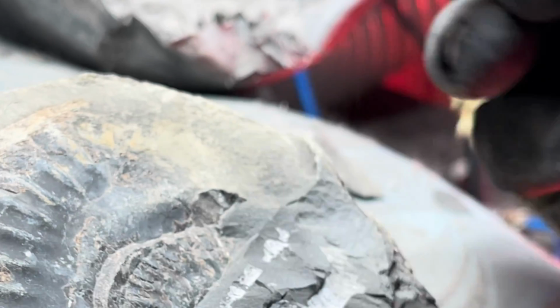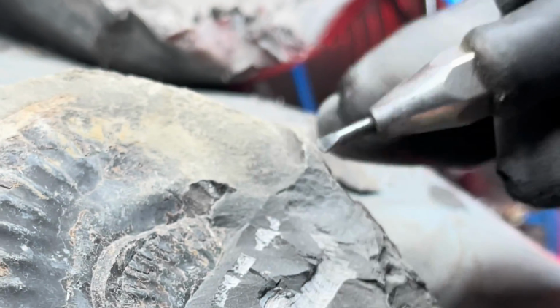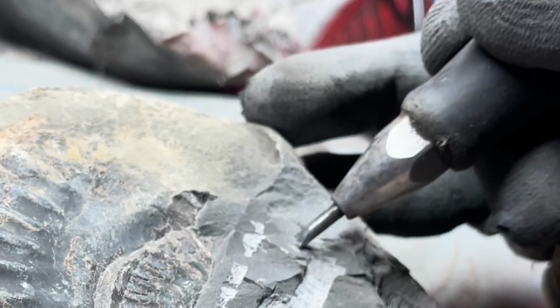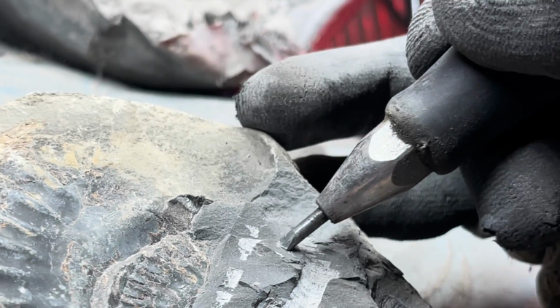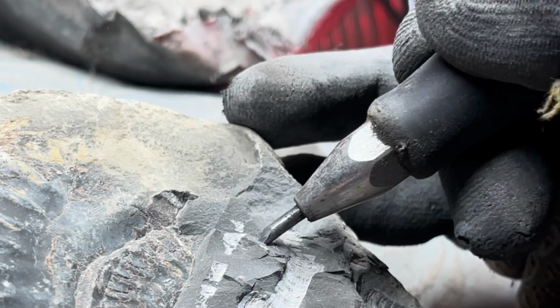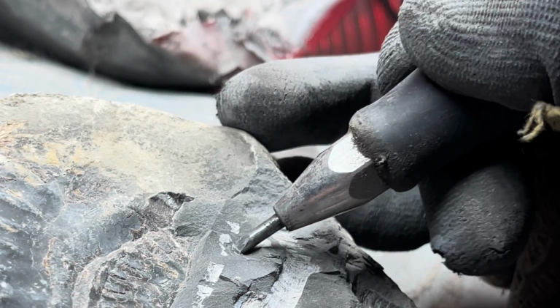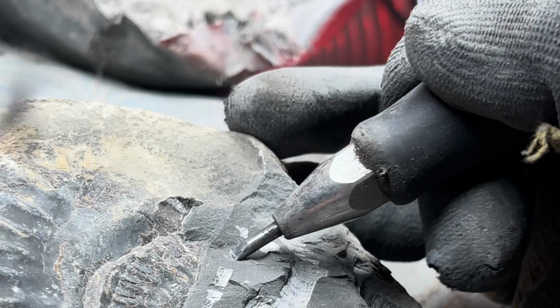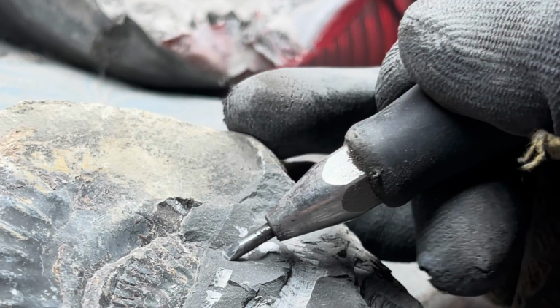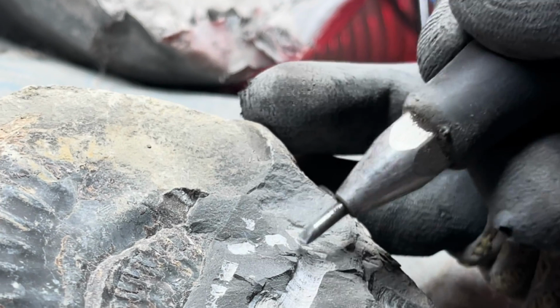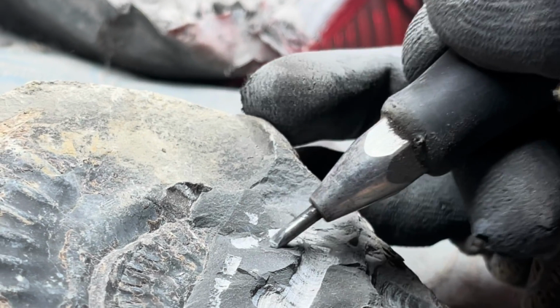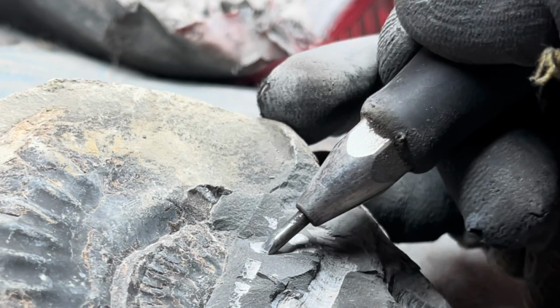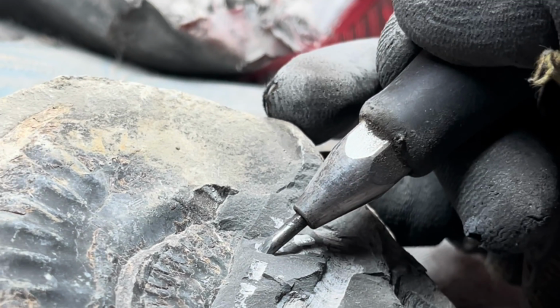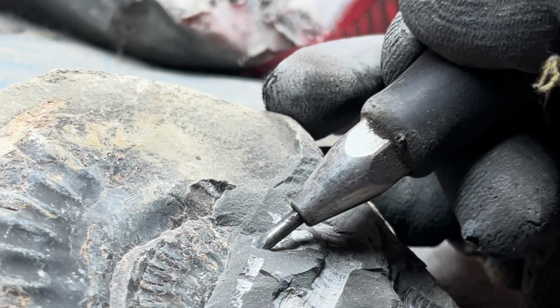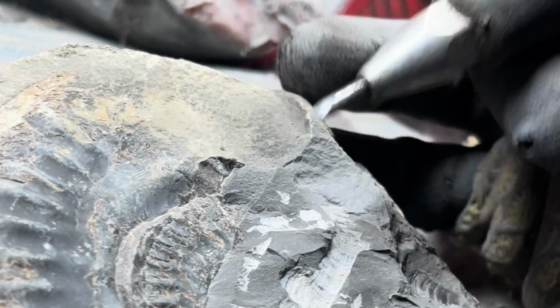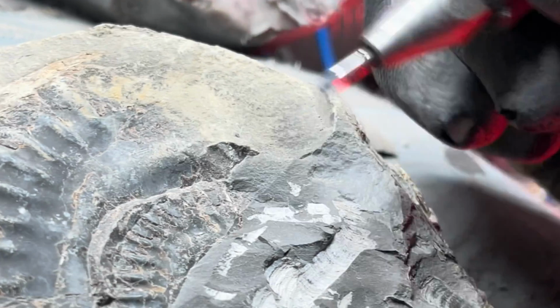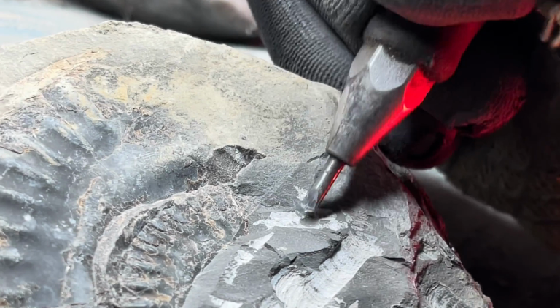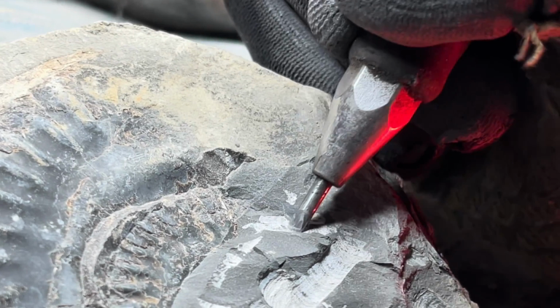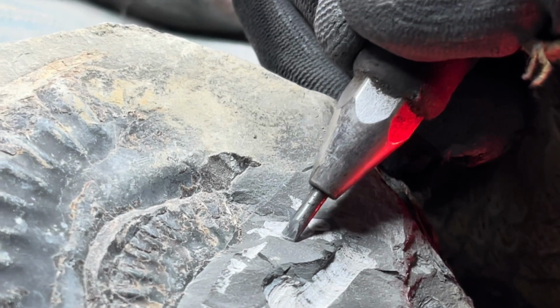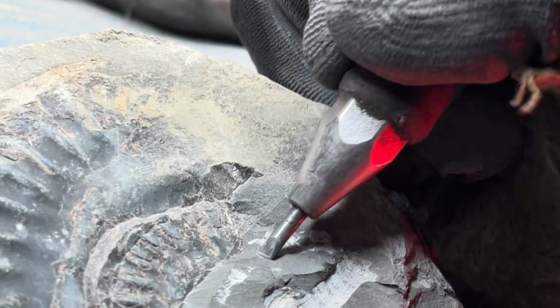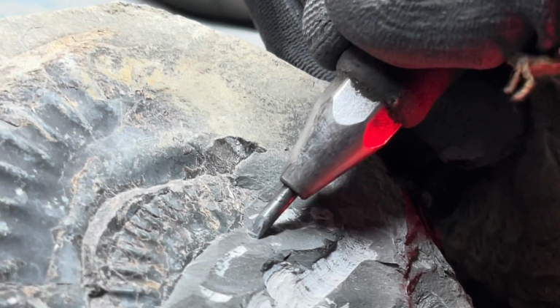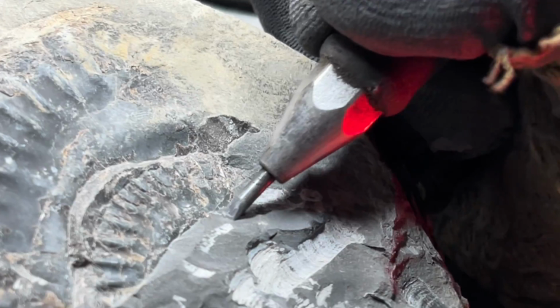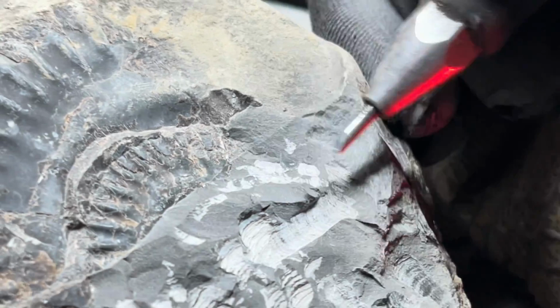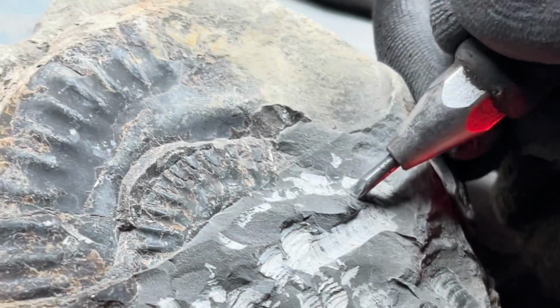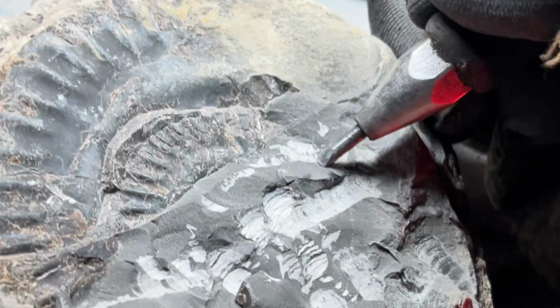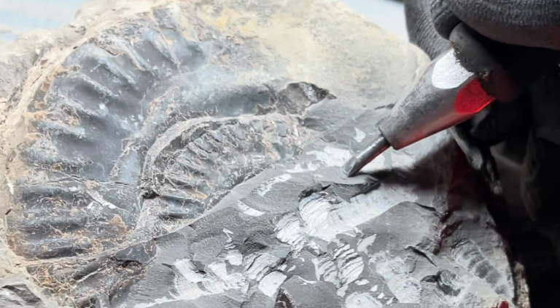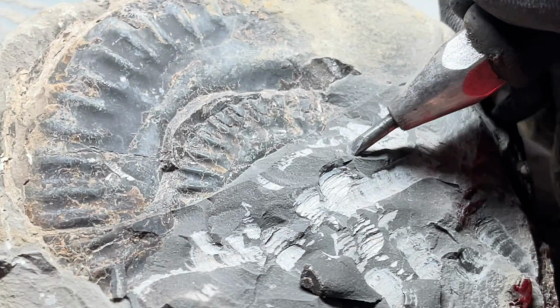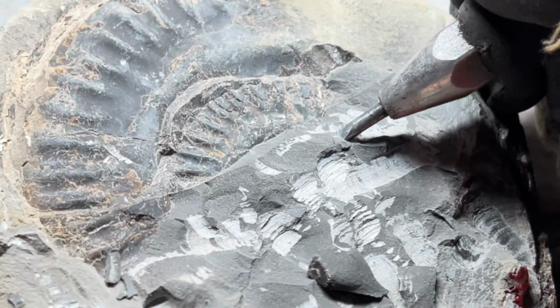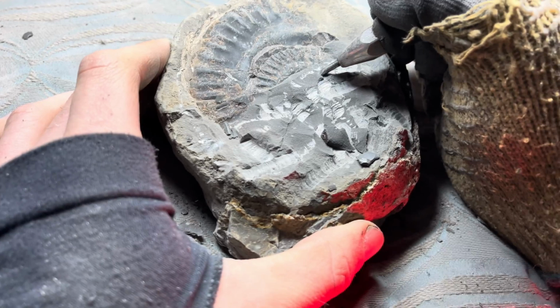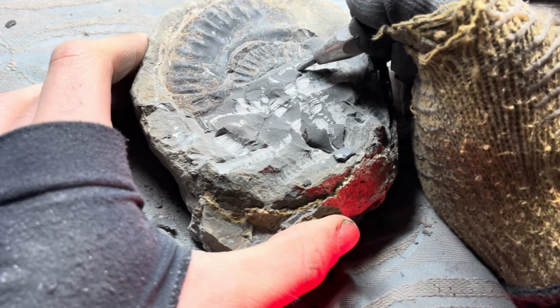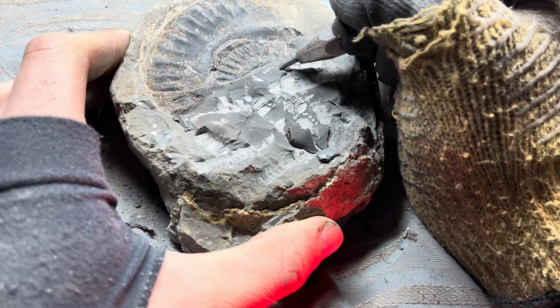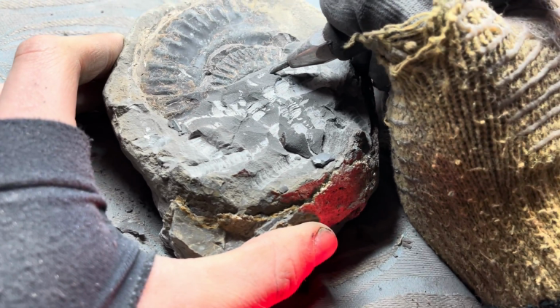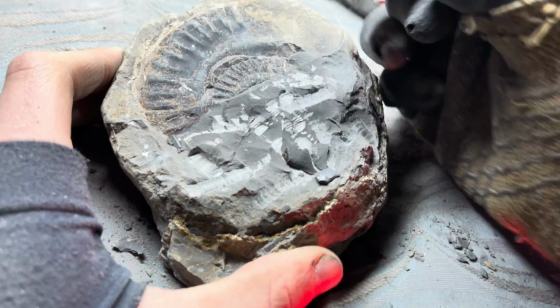We've stepped down to a smaller pen here as we get closer and closer to the fossil itself. We'll drop down to even smaller pens still once we have further rock removed.